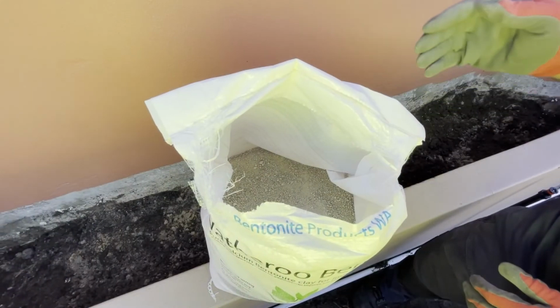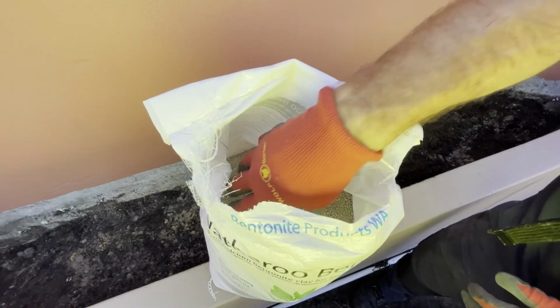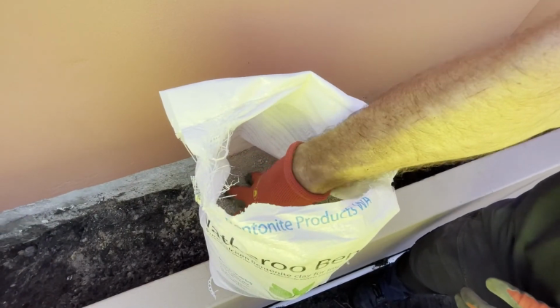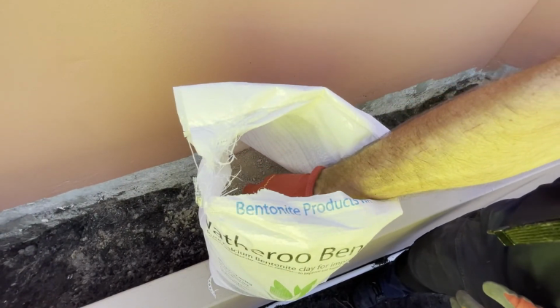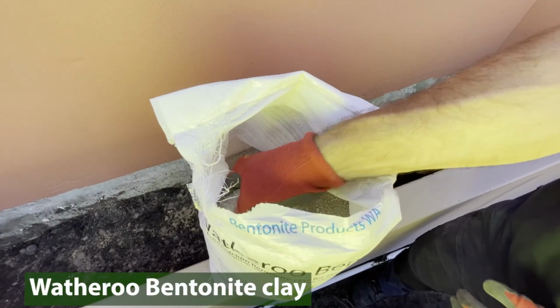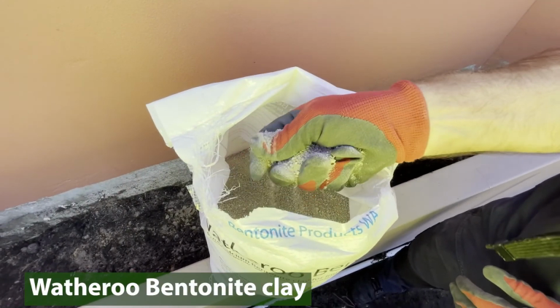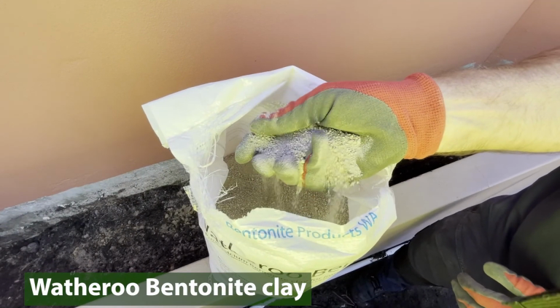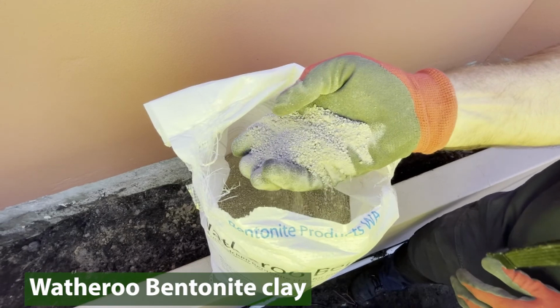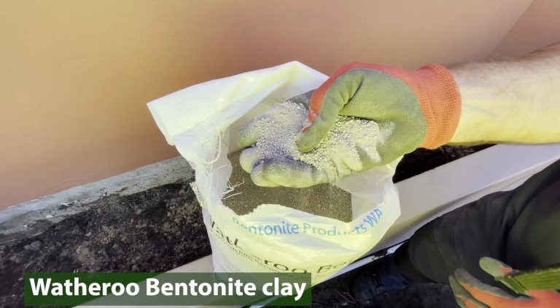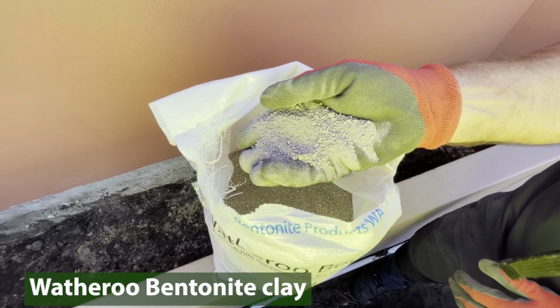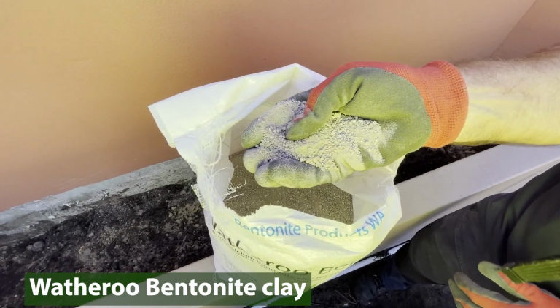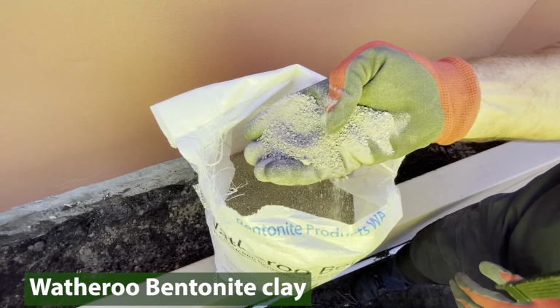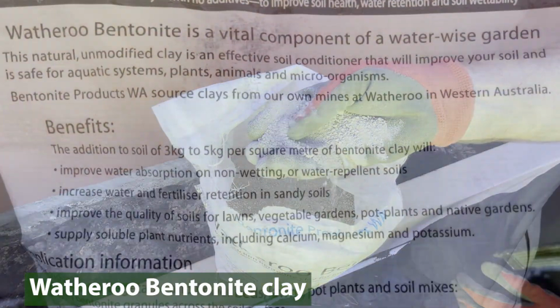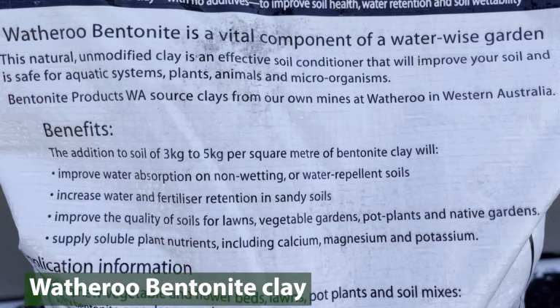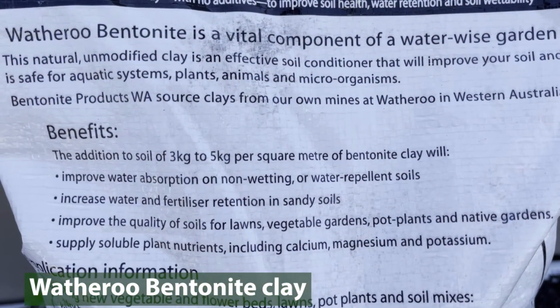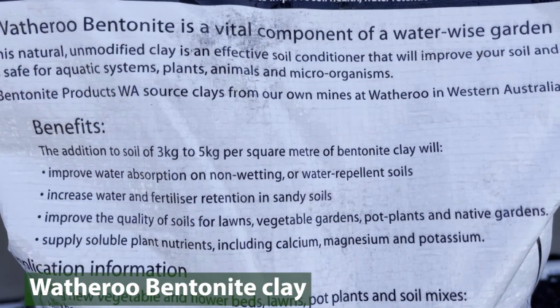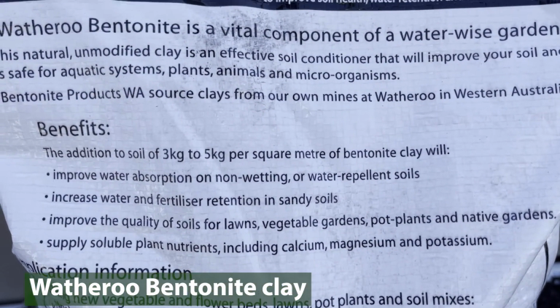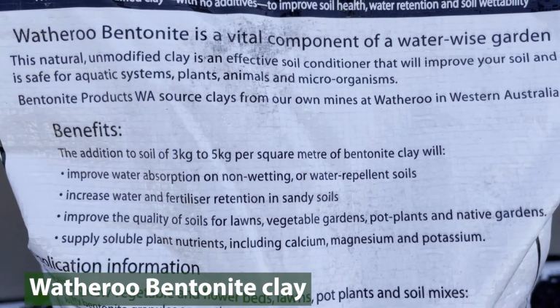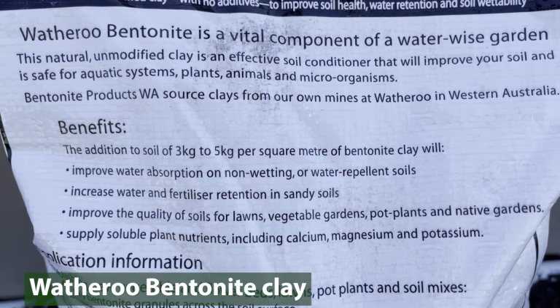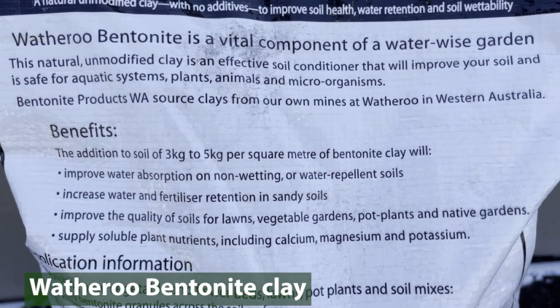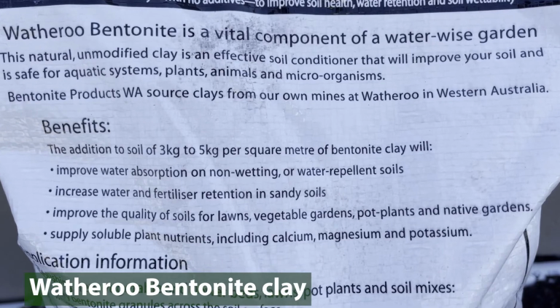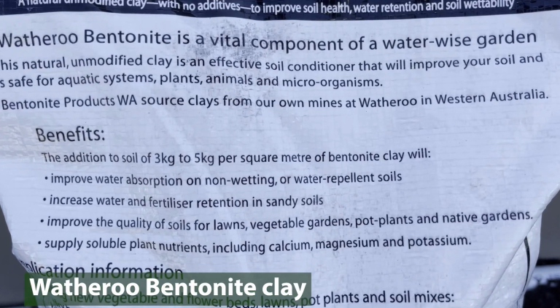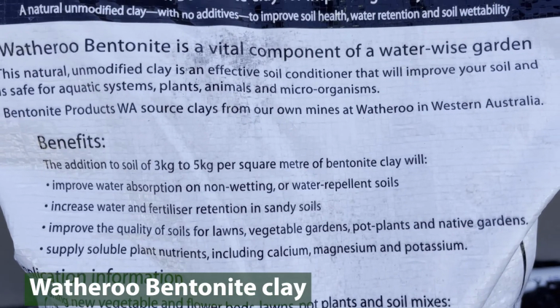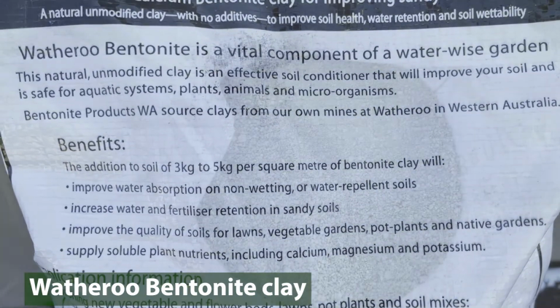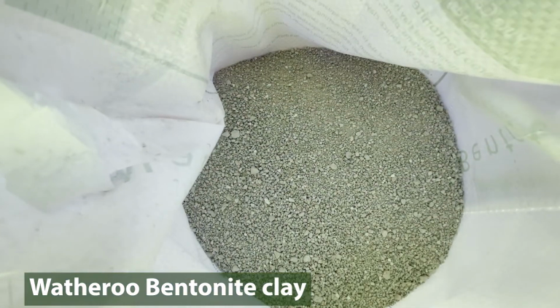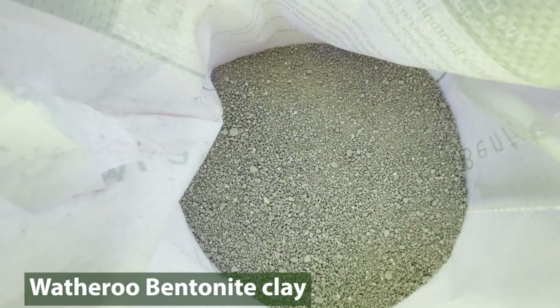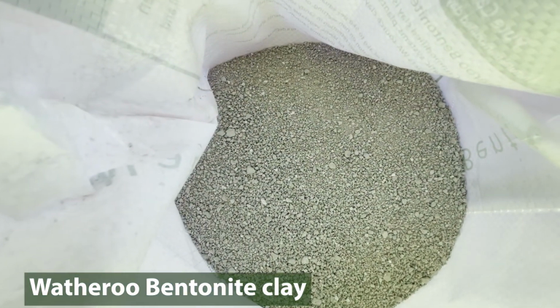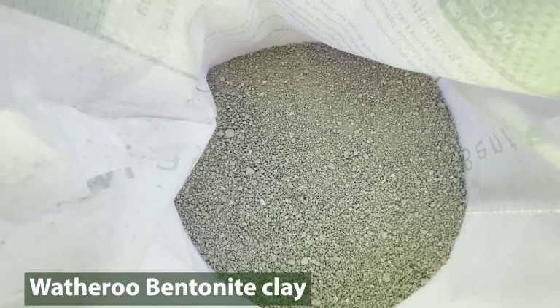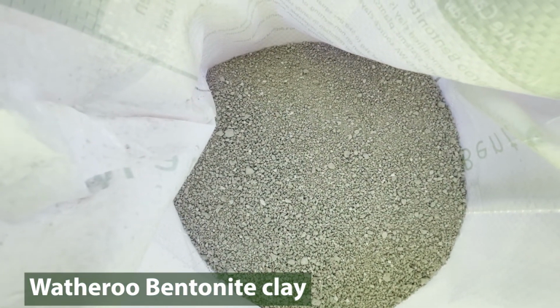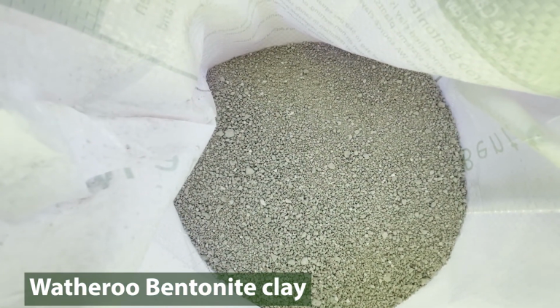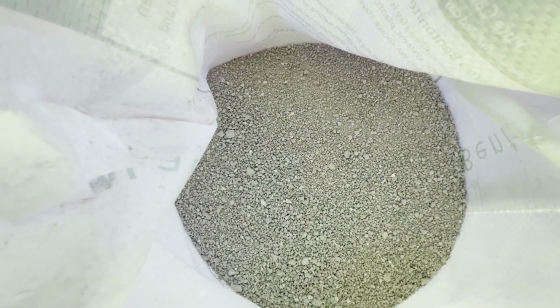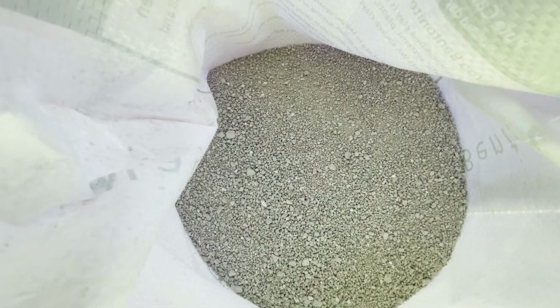Natural Wotheroo Bentonite clay improves the poorly structured soils typical of the coastal plain, reducing water and fertiliser use while providing long-term benefits for your plants, garden and the environment.